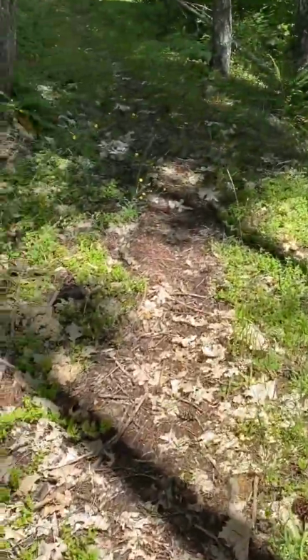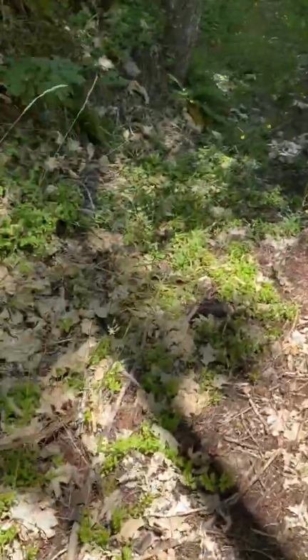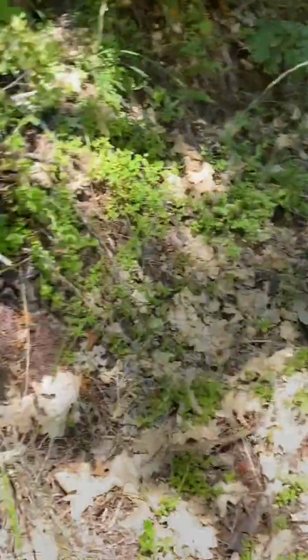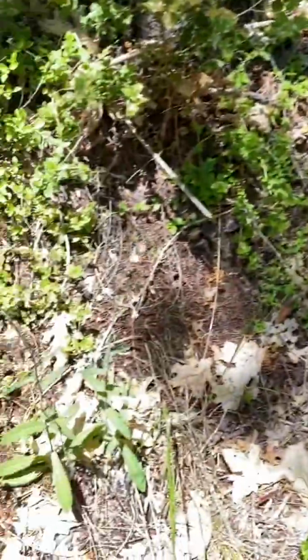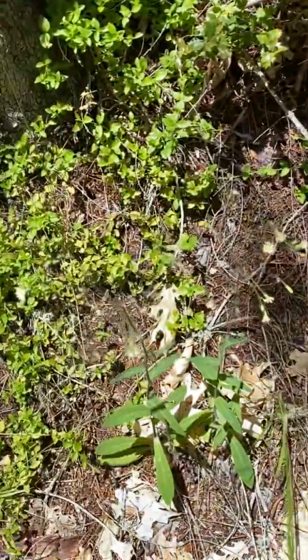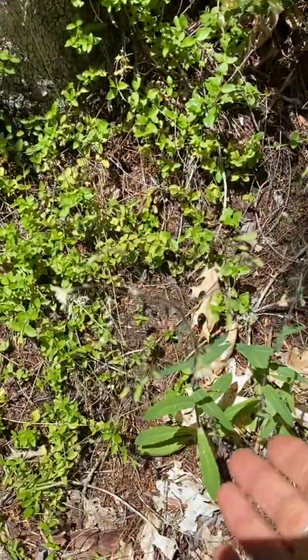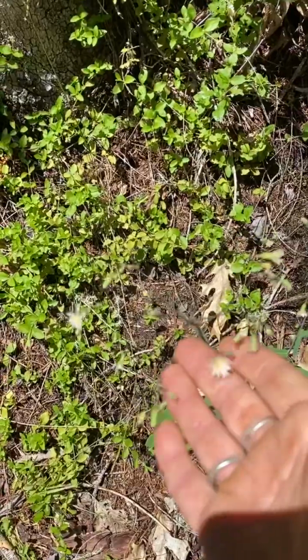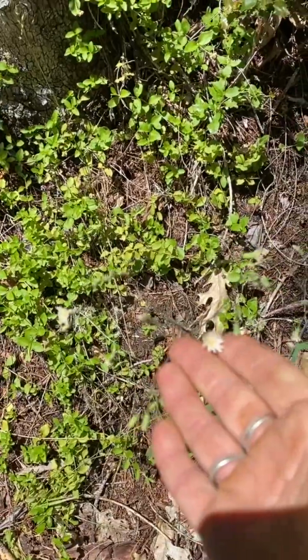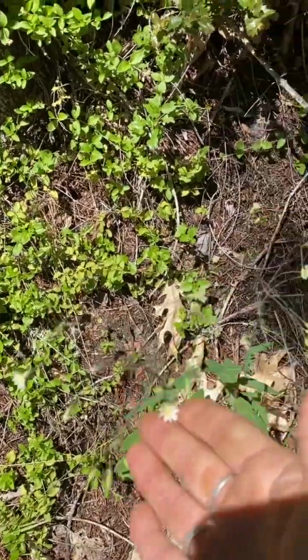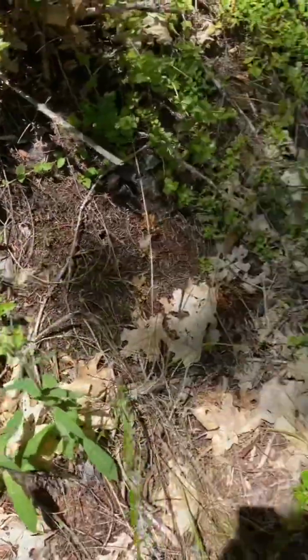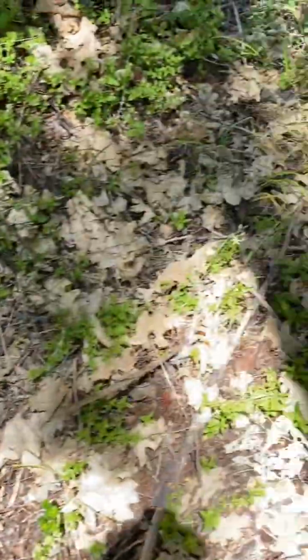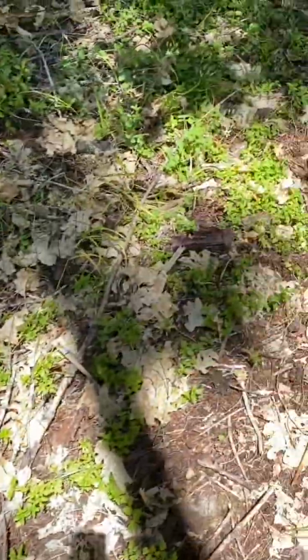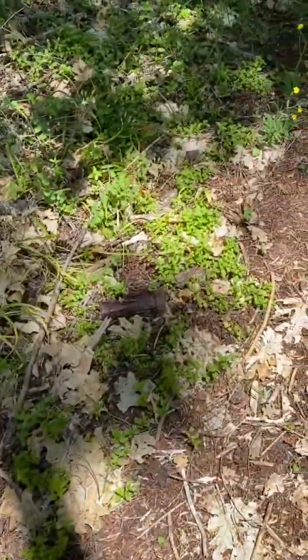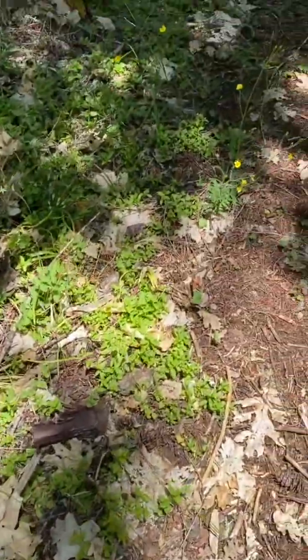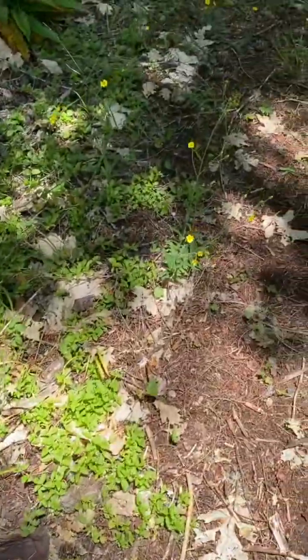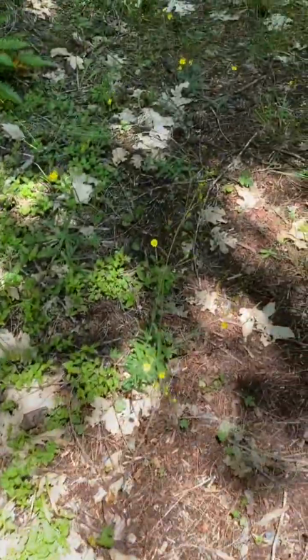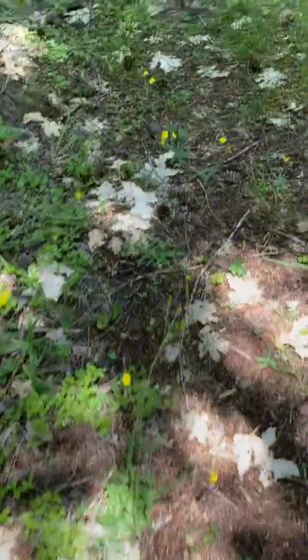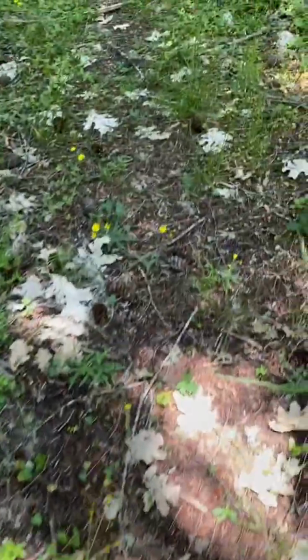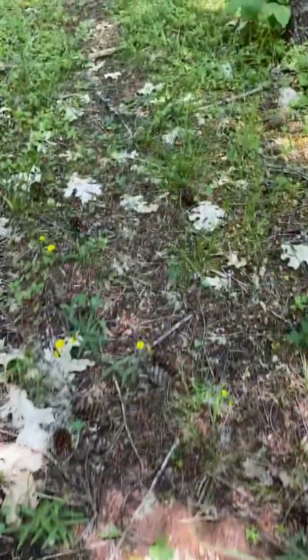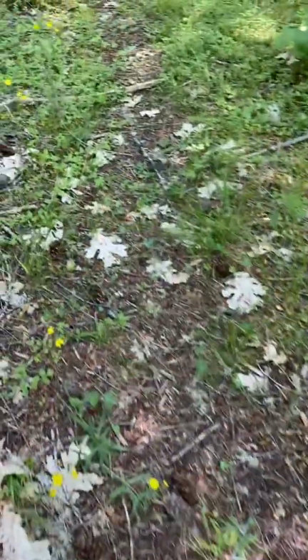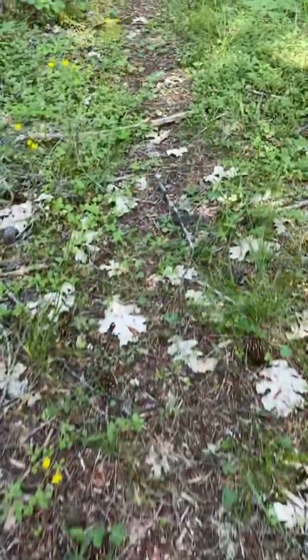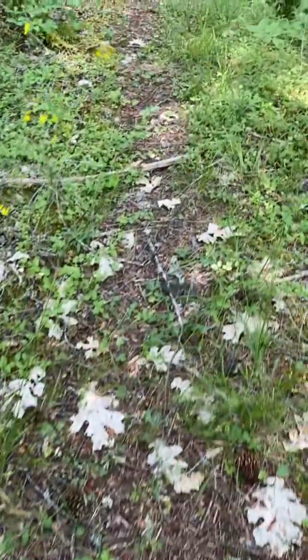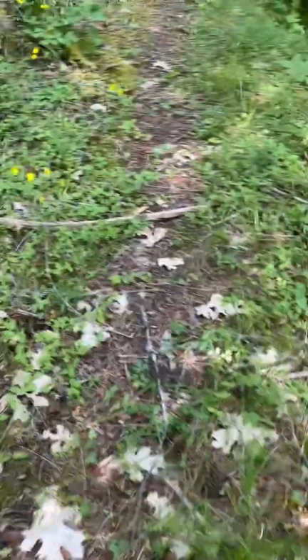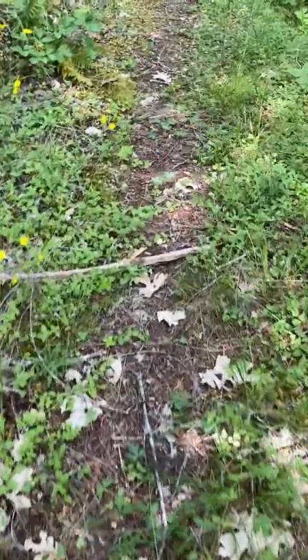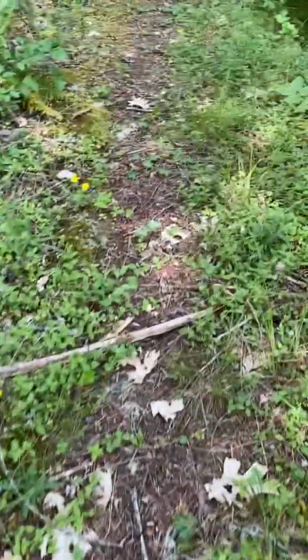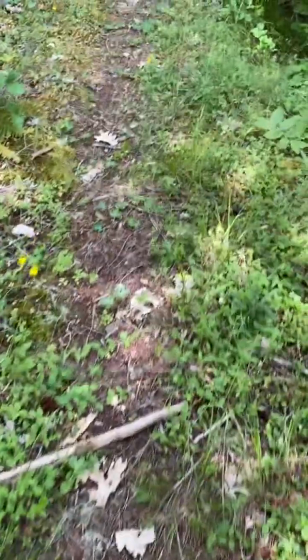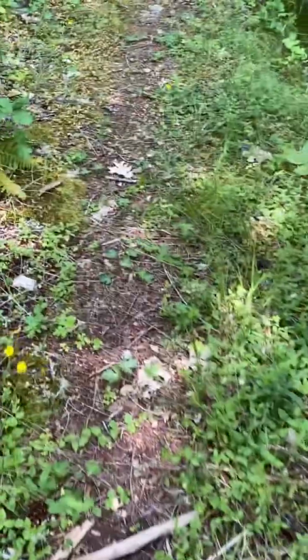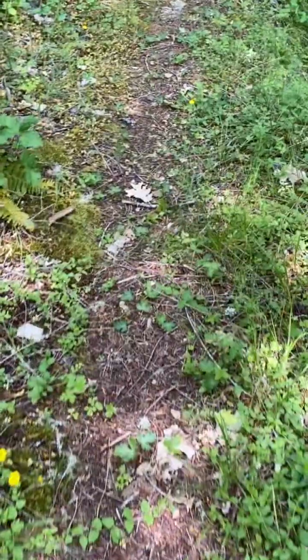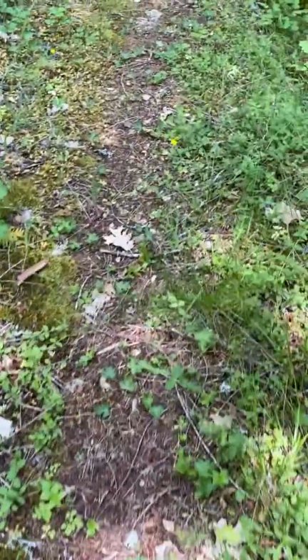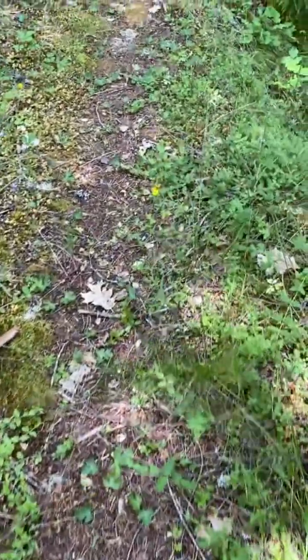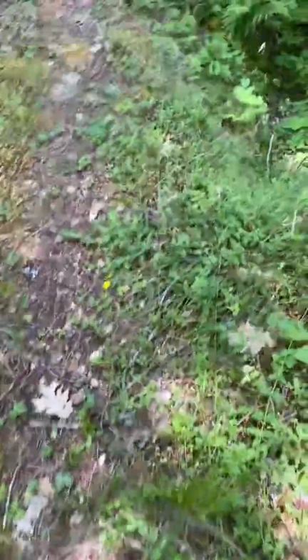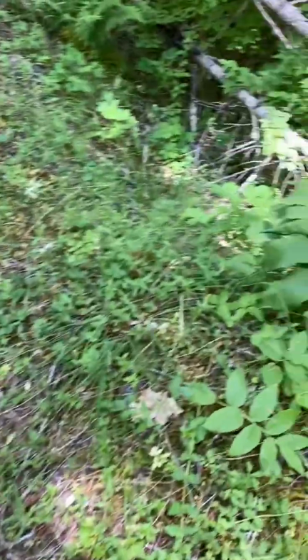I'm not sure what this little cutie is. I'm kind of obsessed with identifying everything.